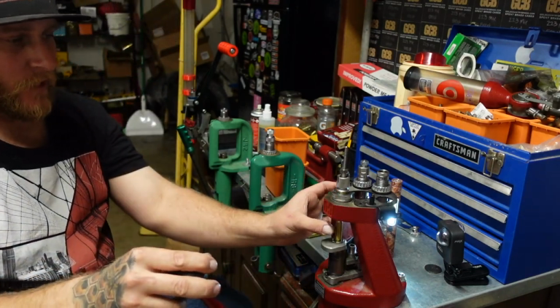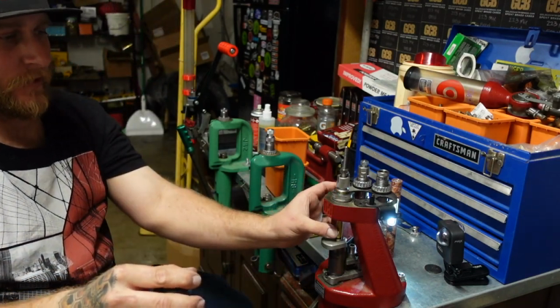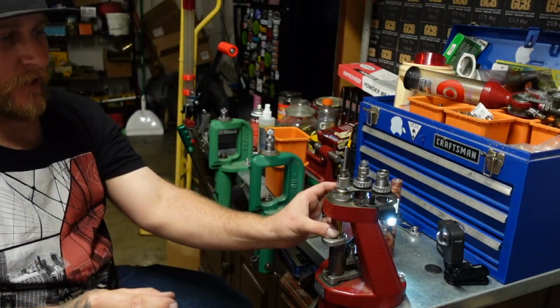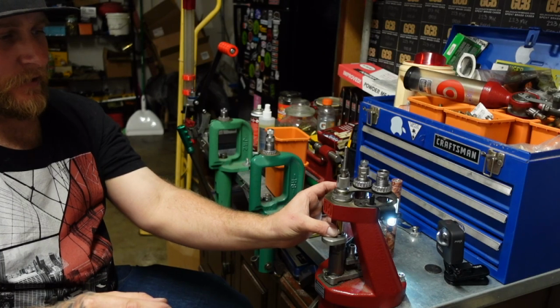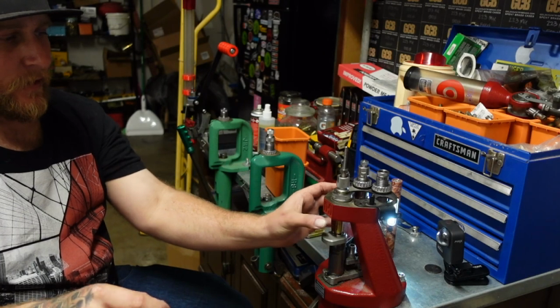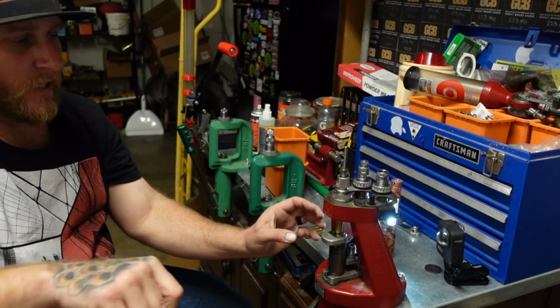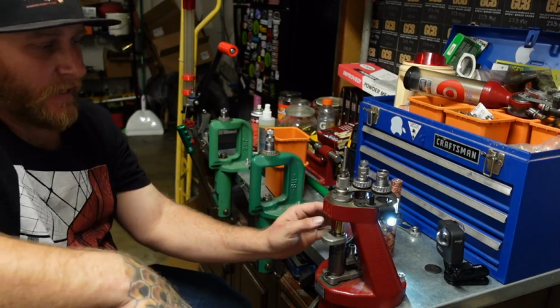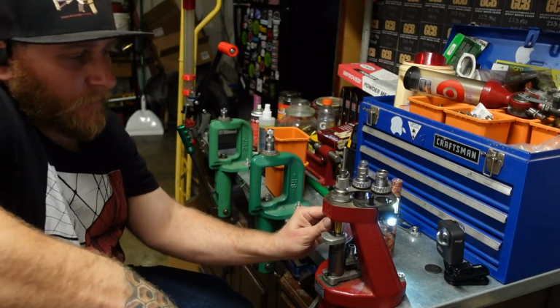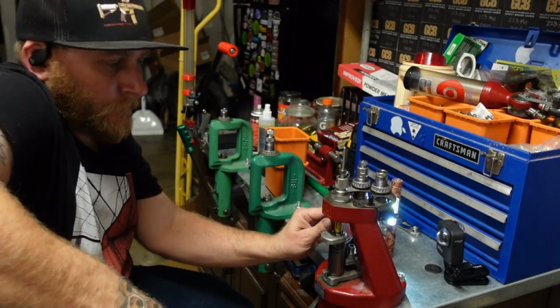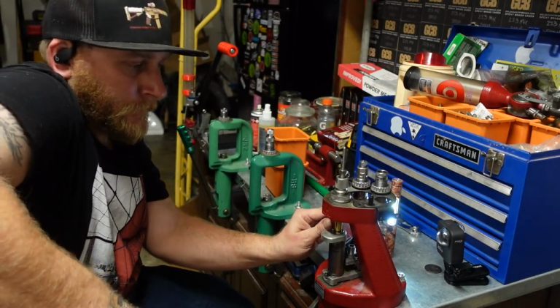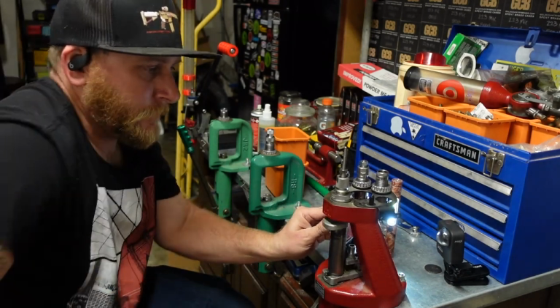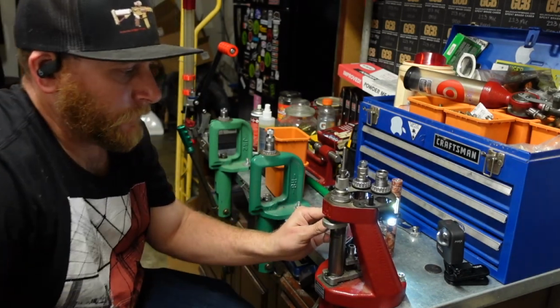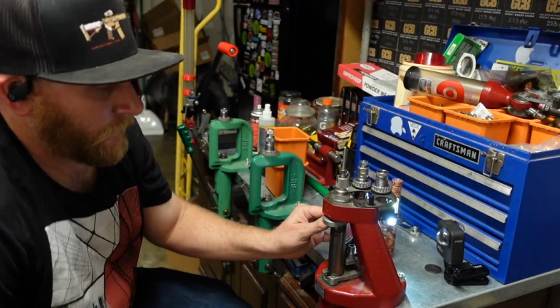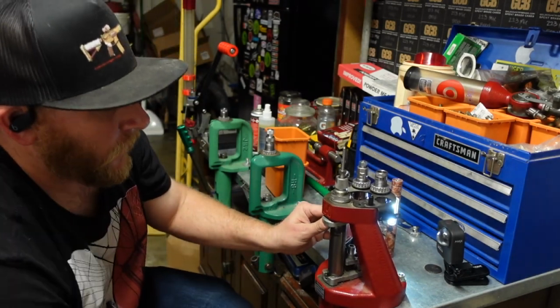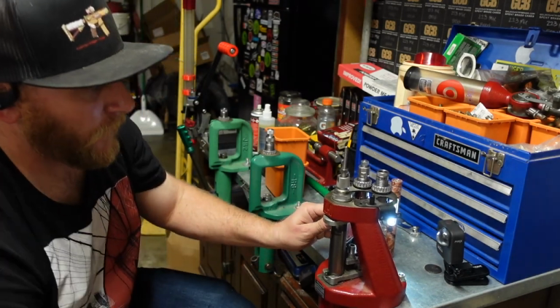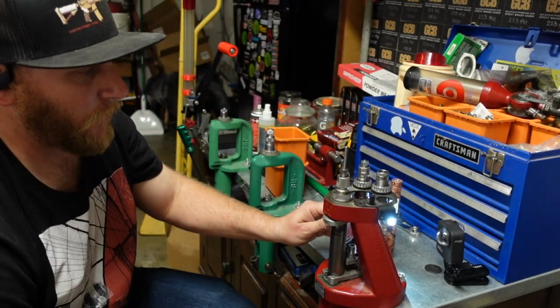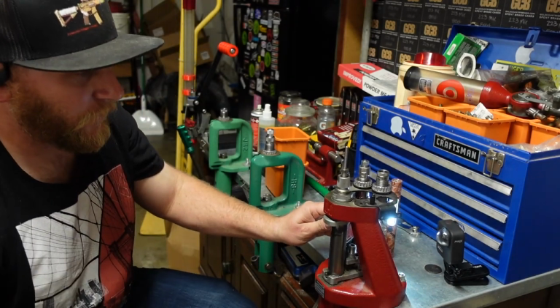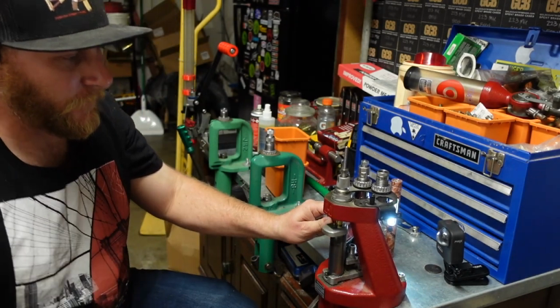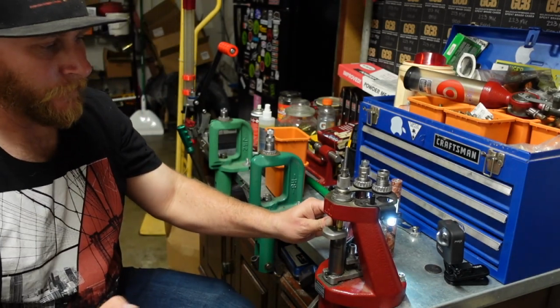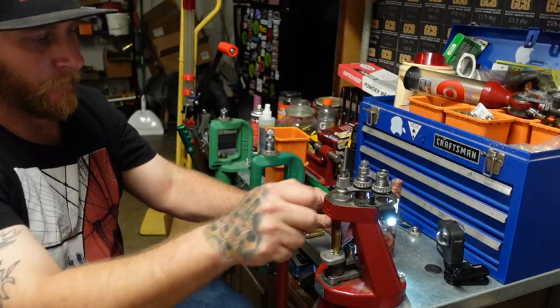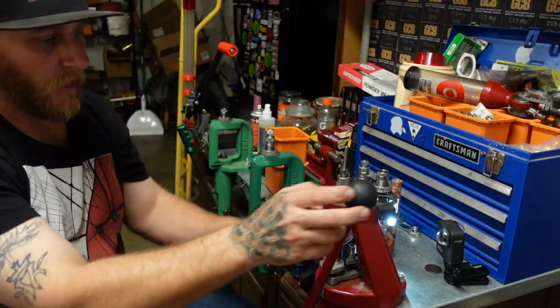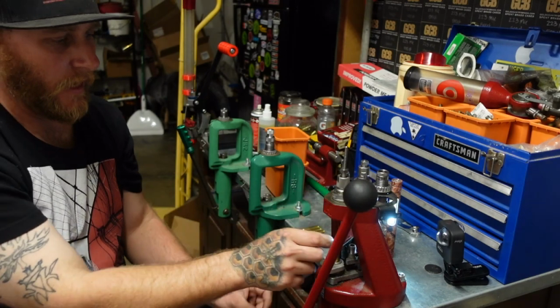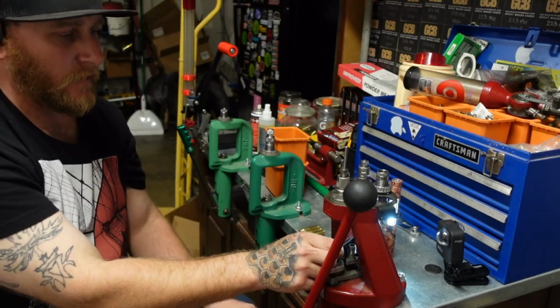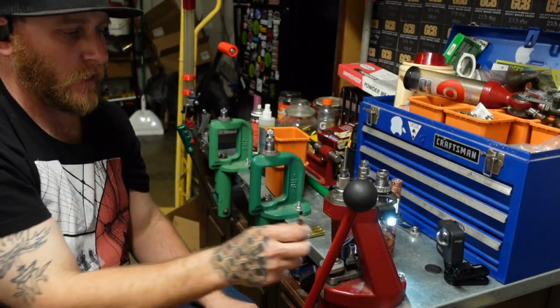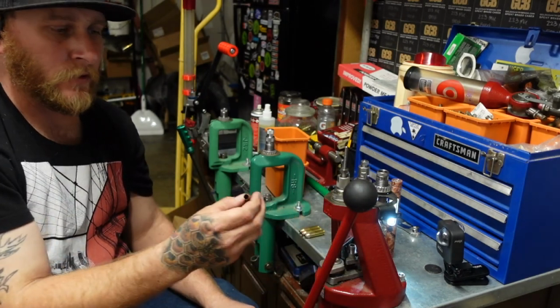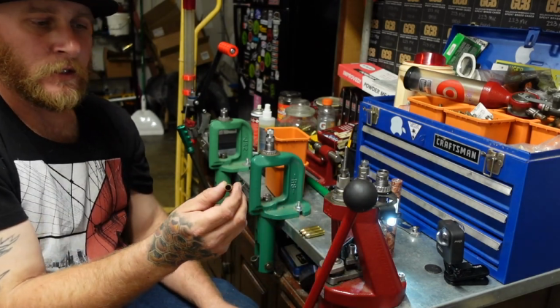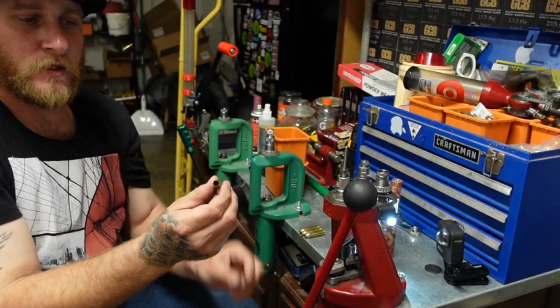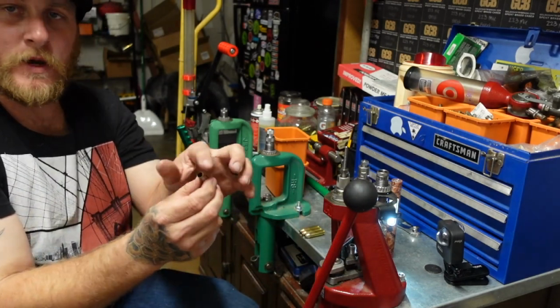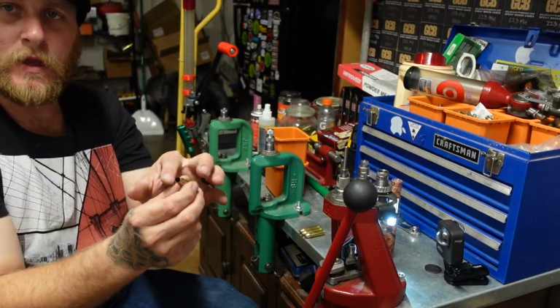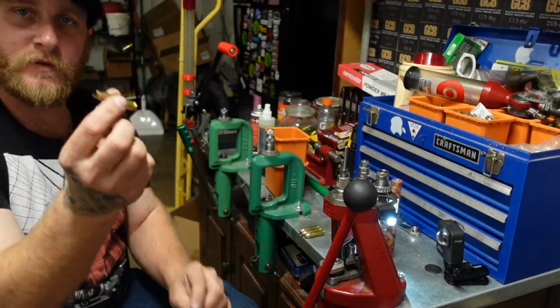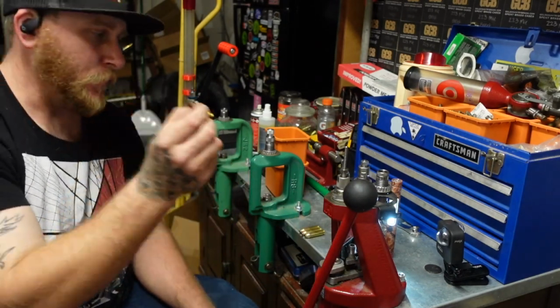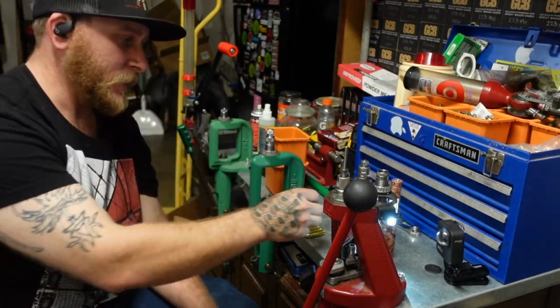For step one, we're going to use the full-length 308 sizing die. This press is very picky about what kind of shell holders it uses — it likes to wobble, so I've kind of got to guide it up until it hits. It's going to take quite a bit of pressure. As you can see, I've already taken it to 308 diameter on the case mouth and it didn't take too much effort.